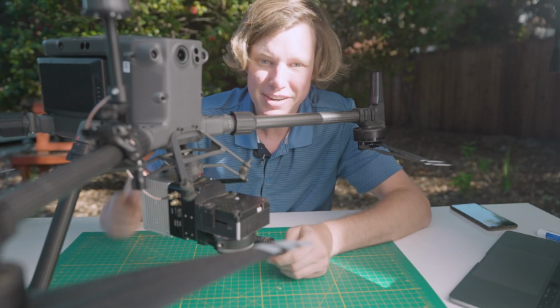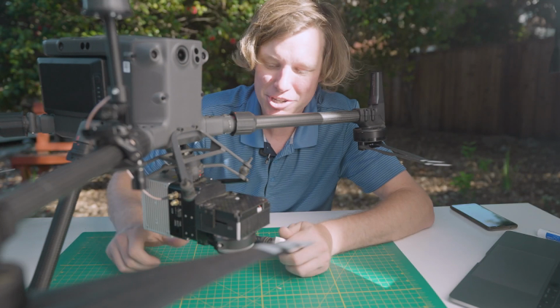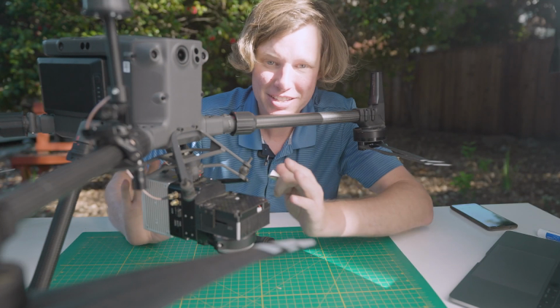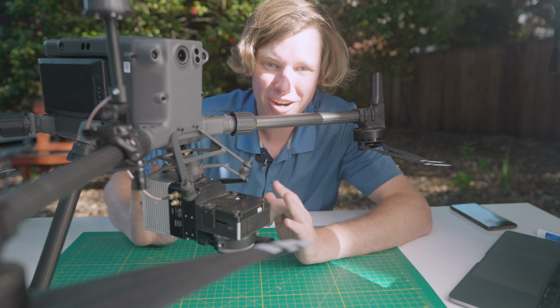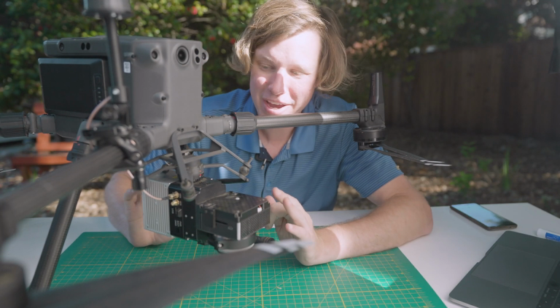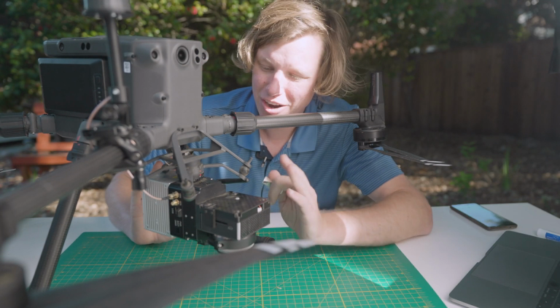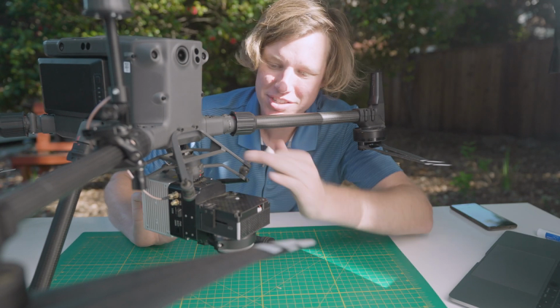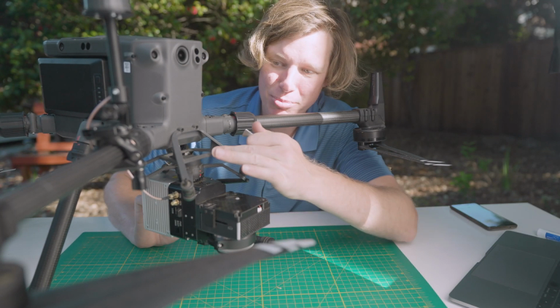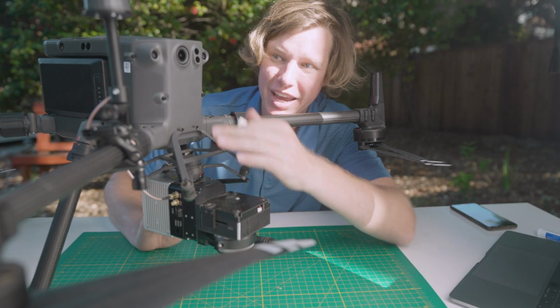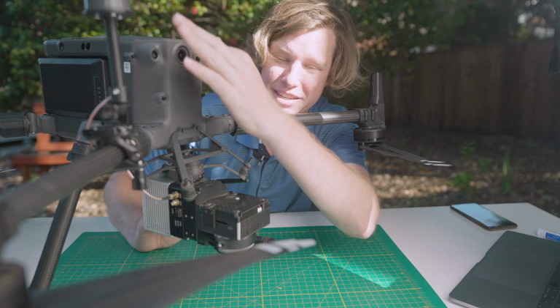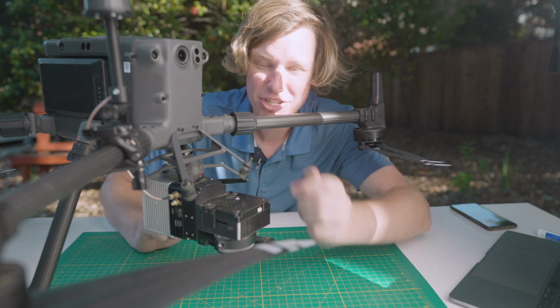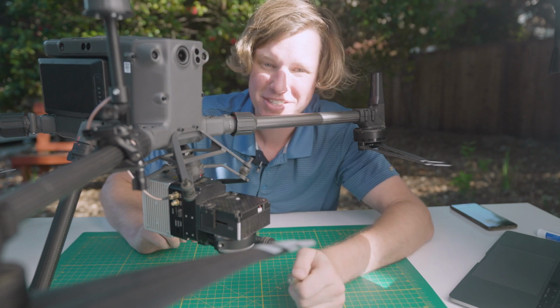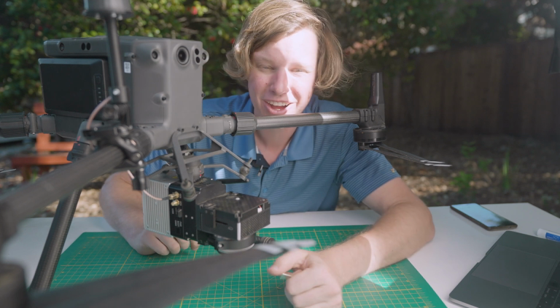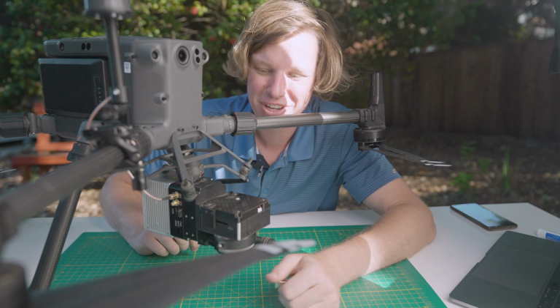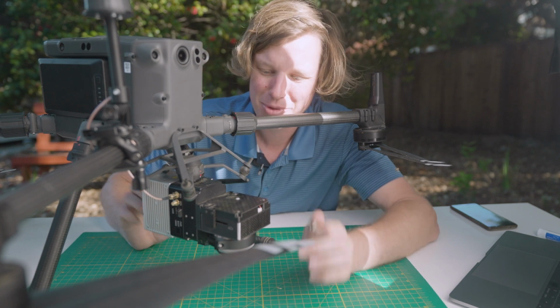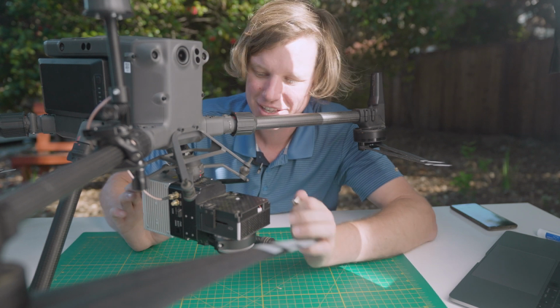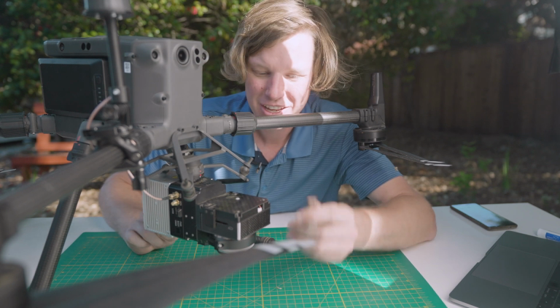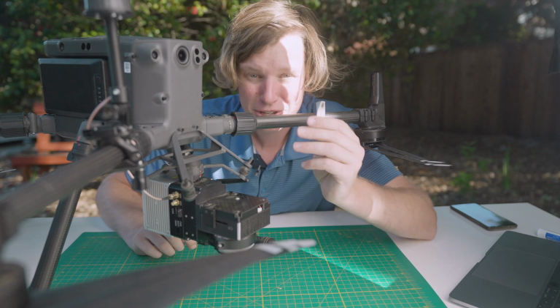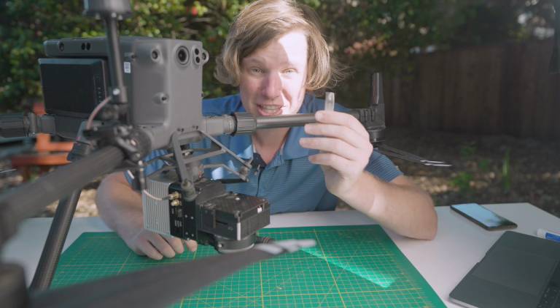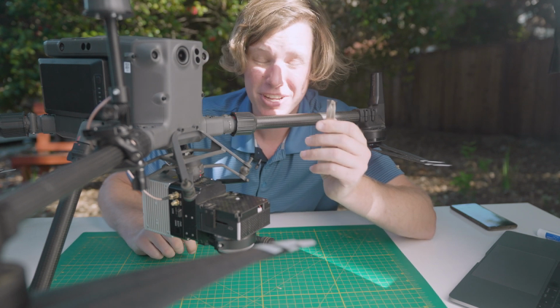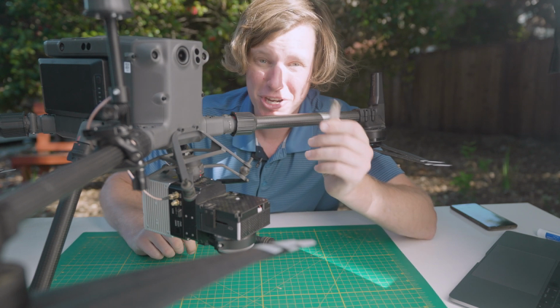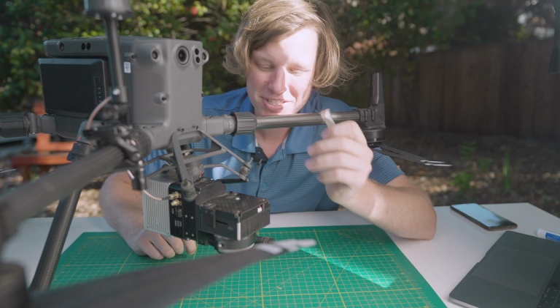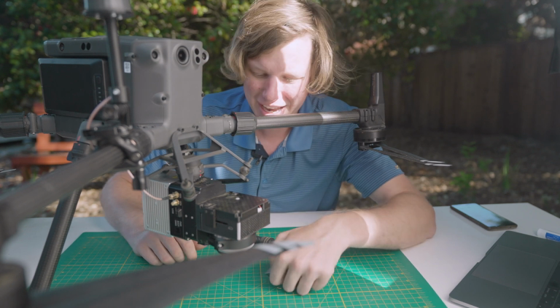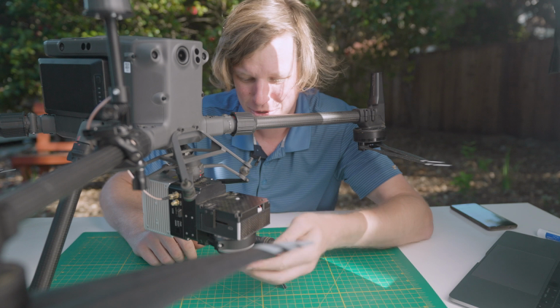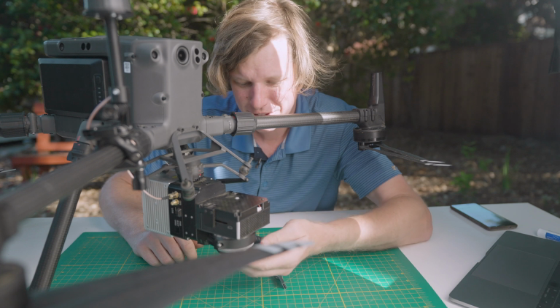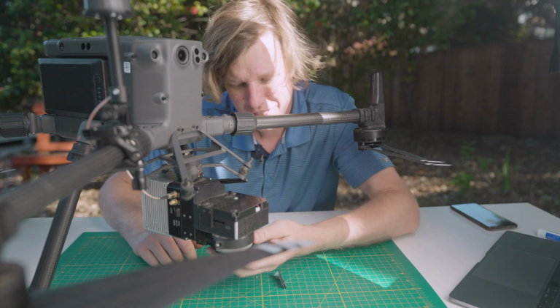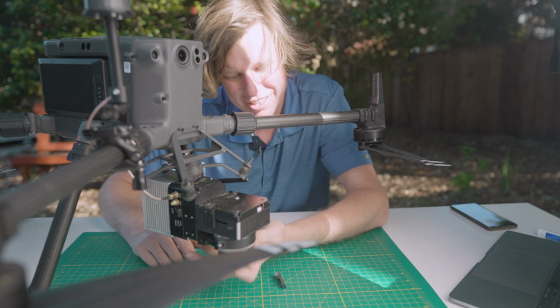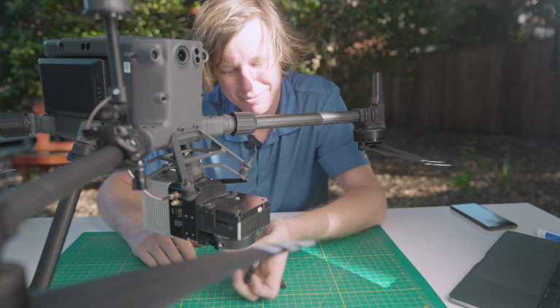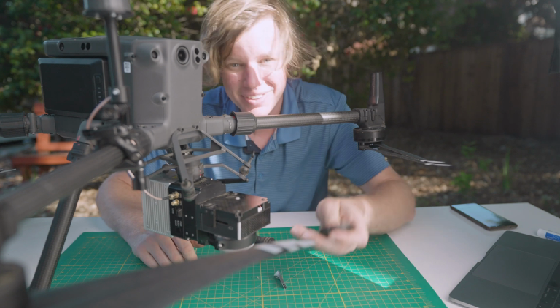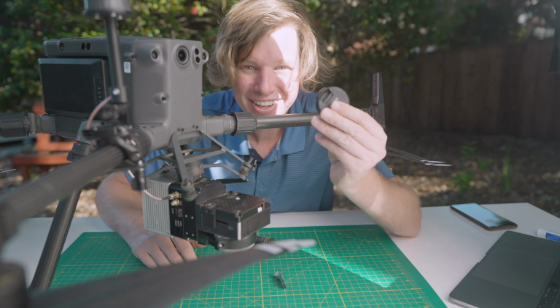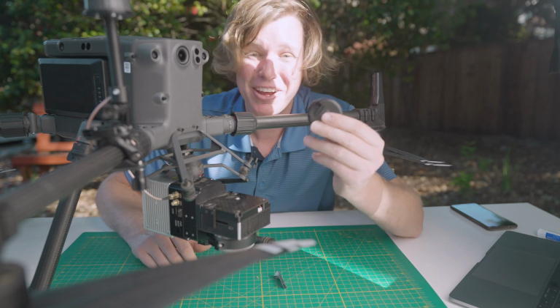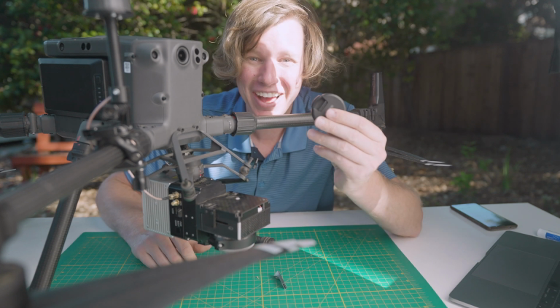Now that you've connected the R2A onto the skyport and the GPS antenna onto the arm and plugged it in, don't forget to put in your USB stick and remove the lens cap. You're ready to fly.